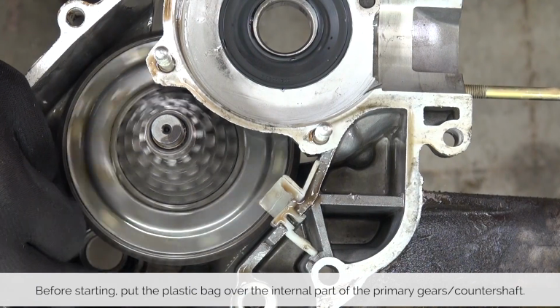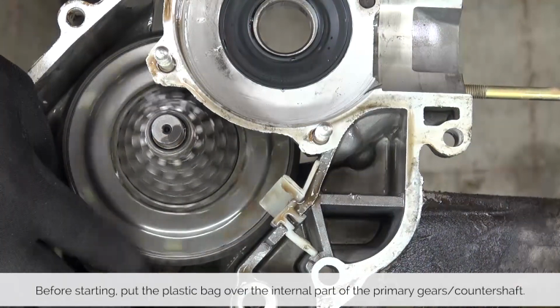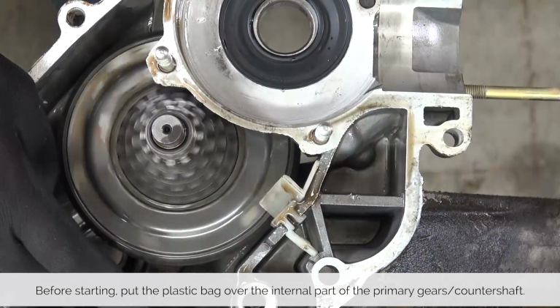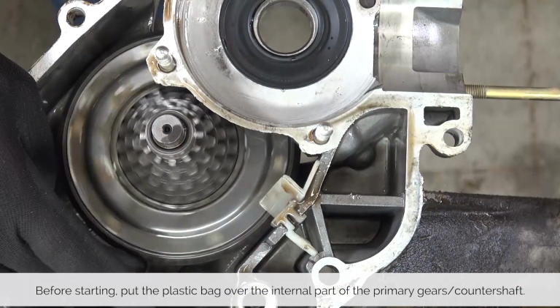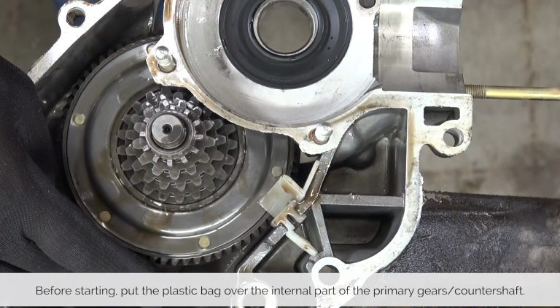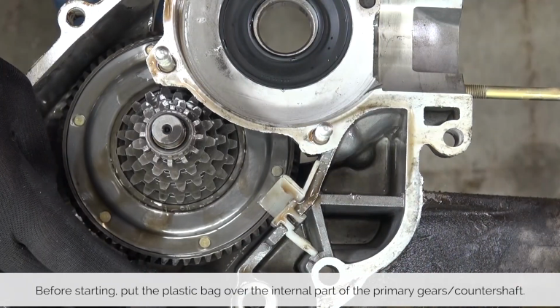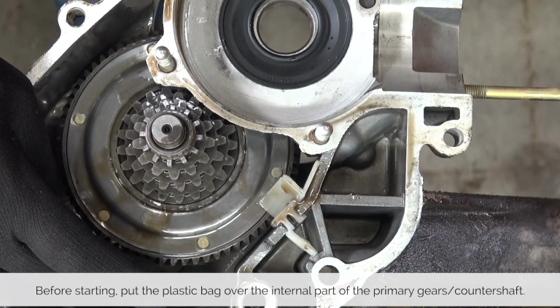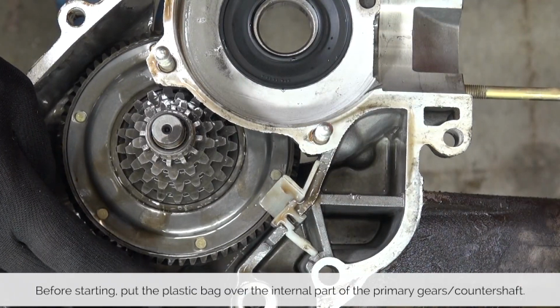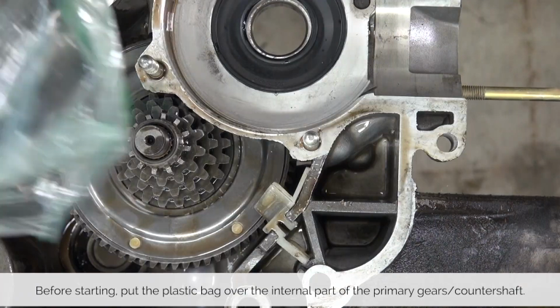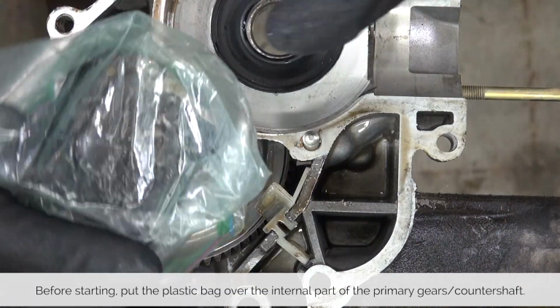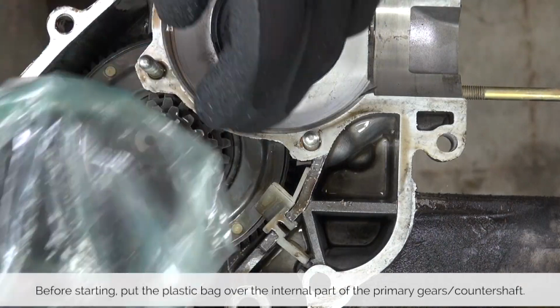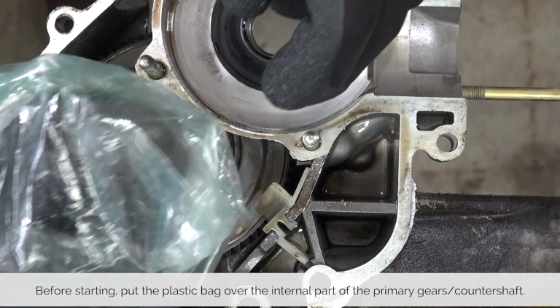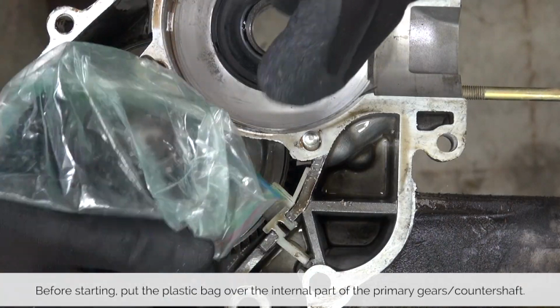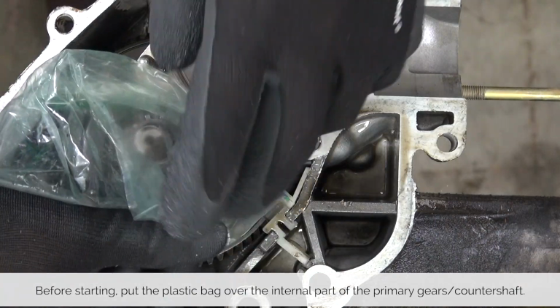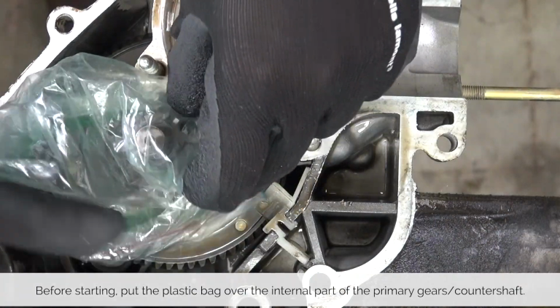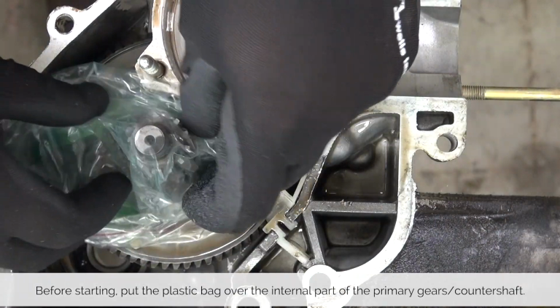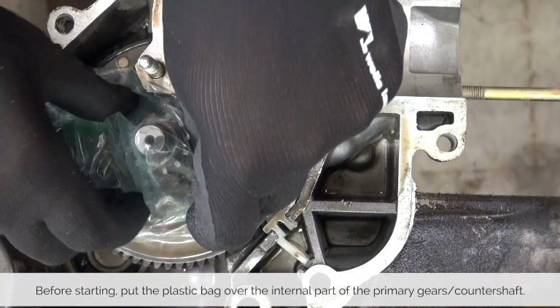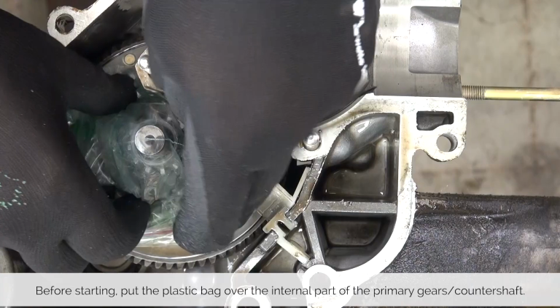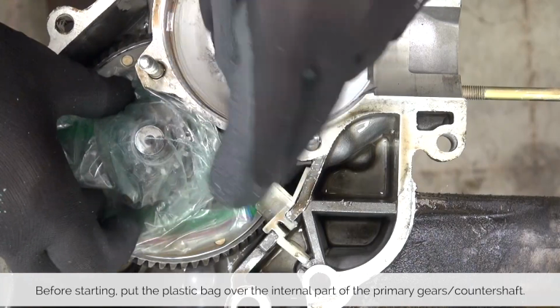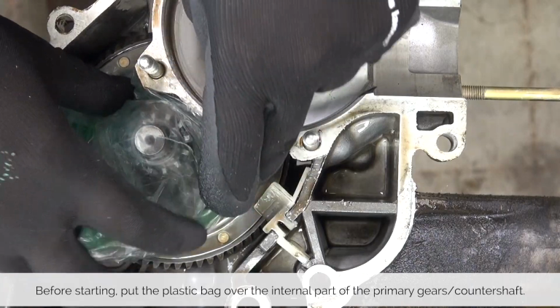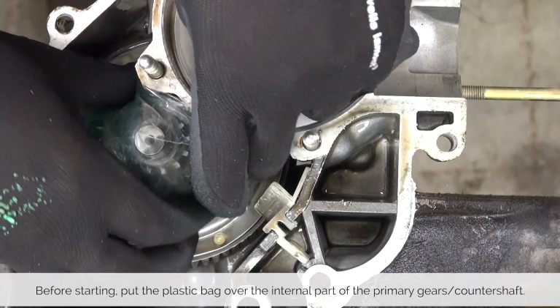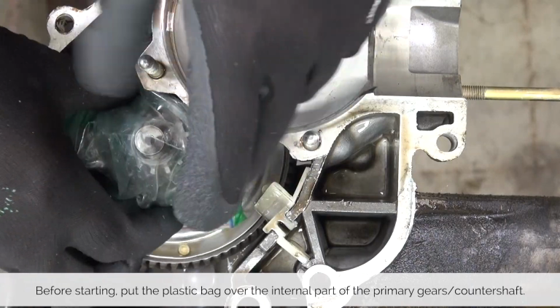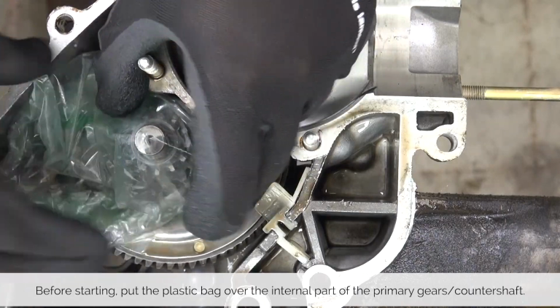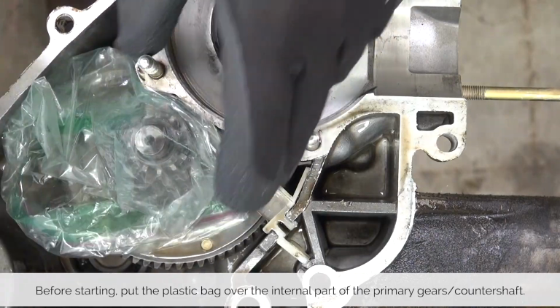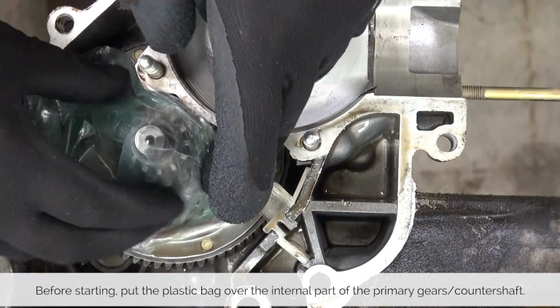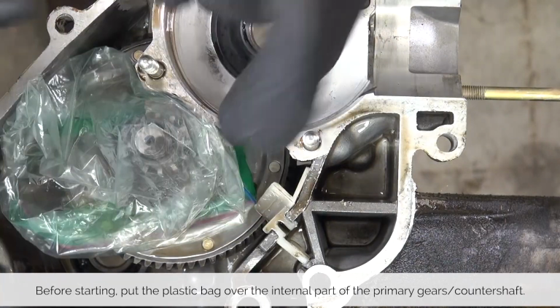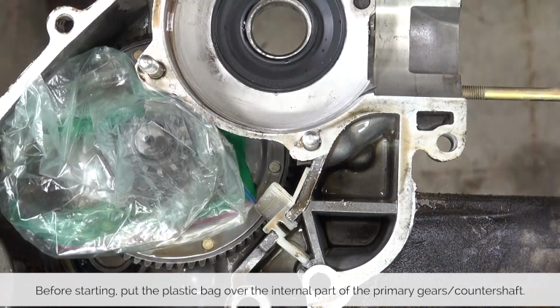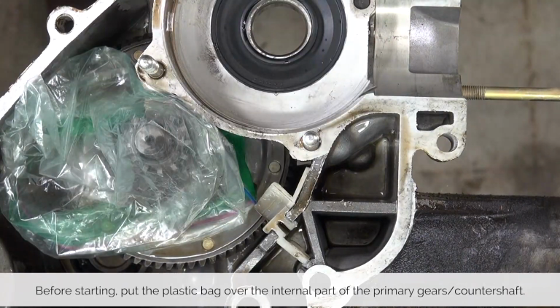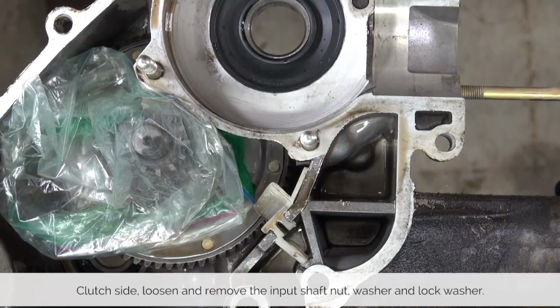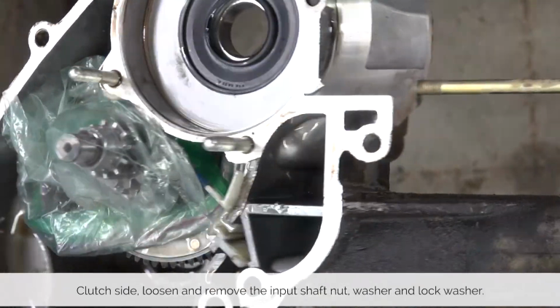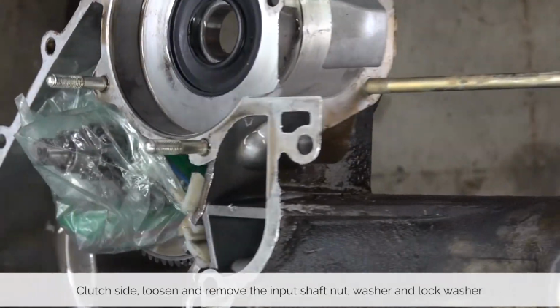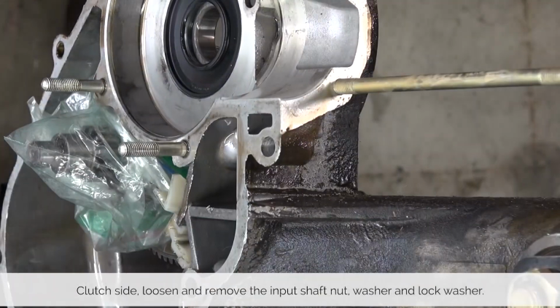Before we loosen up the primary, take the plastic bag and put it over the so-called Christmas tree. This will help us later catch any needle bearings that are falling out.